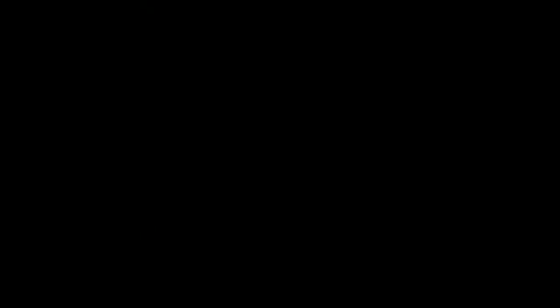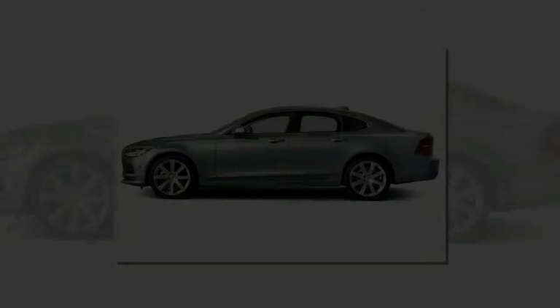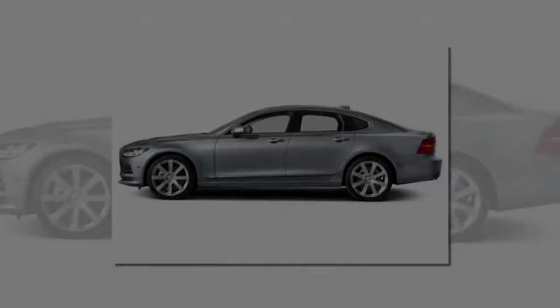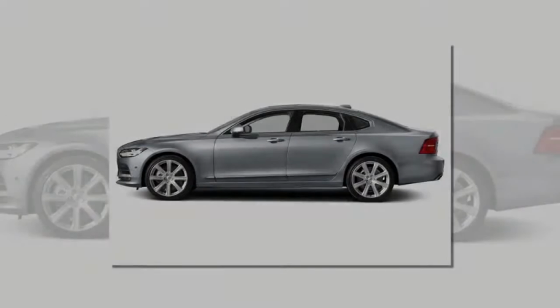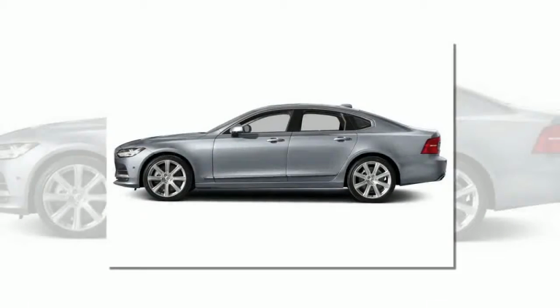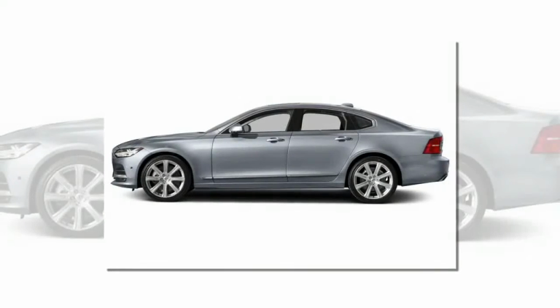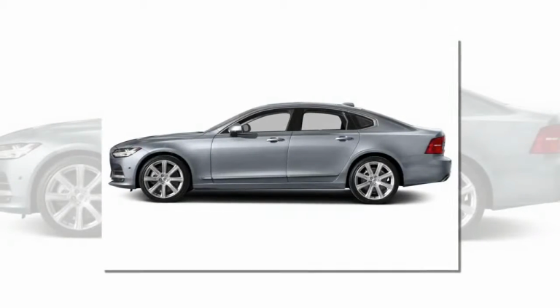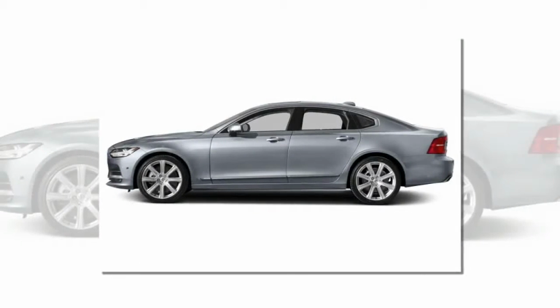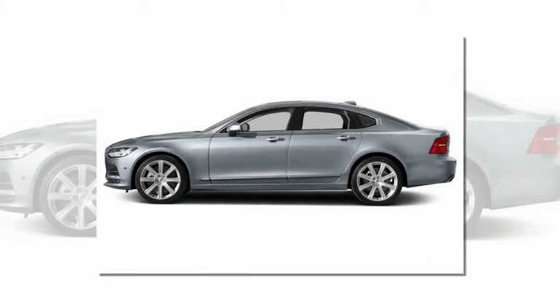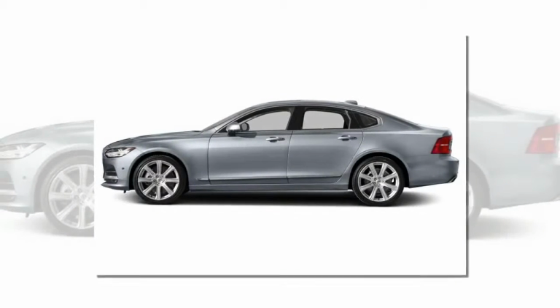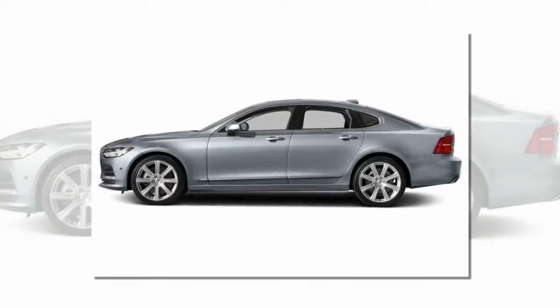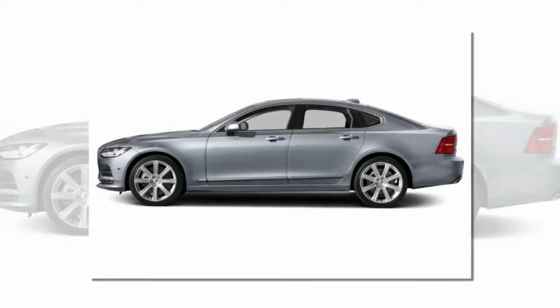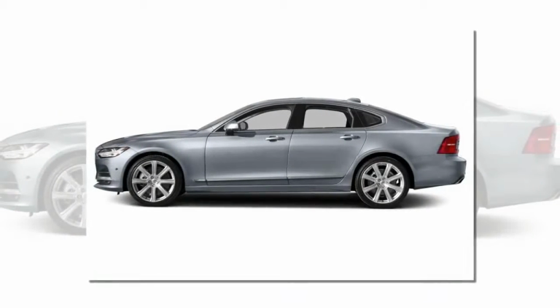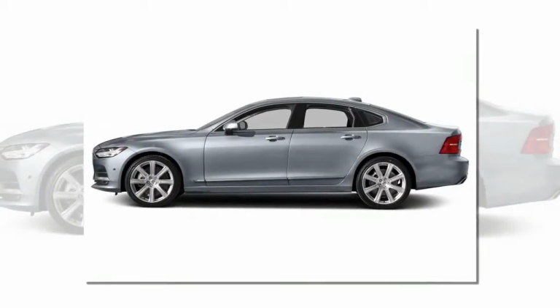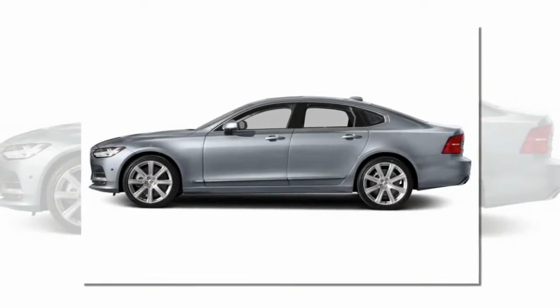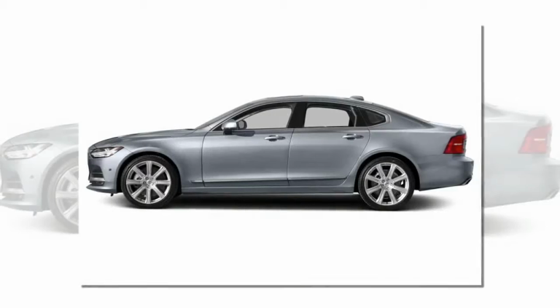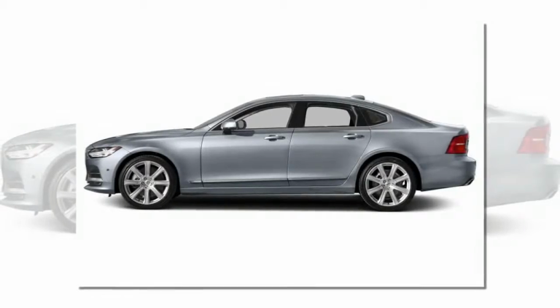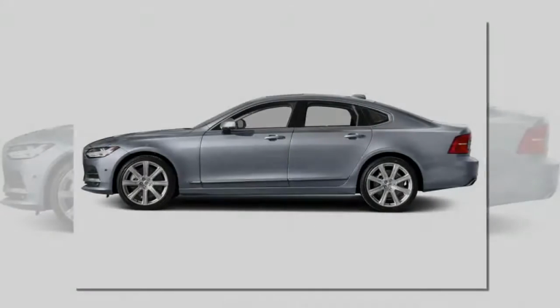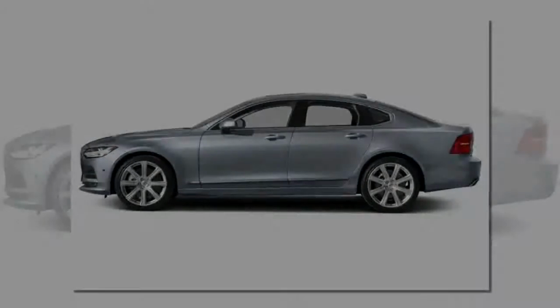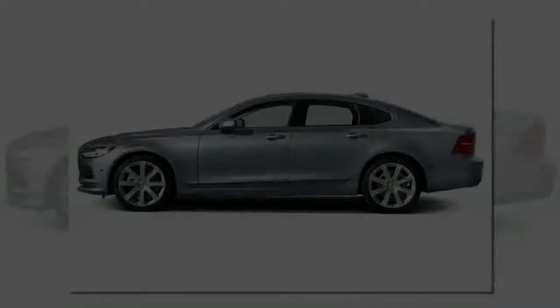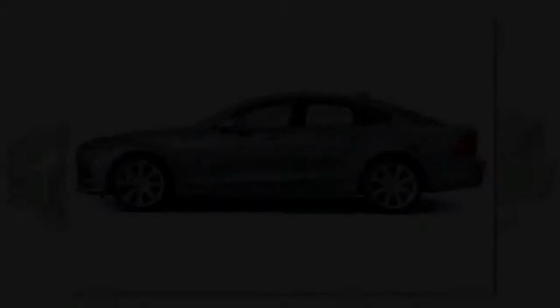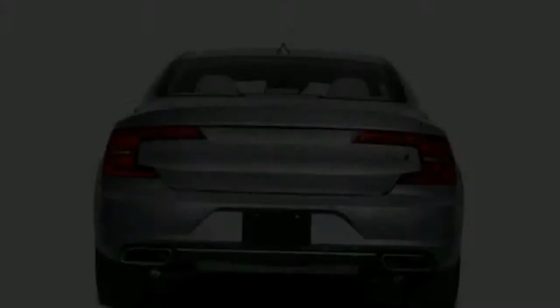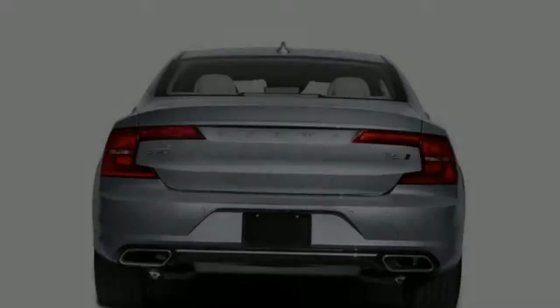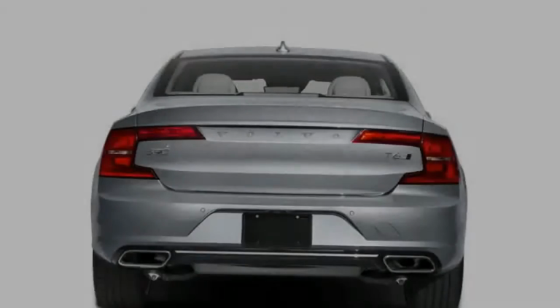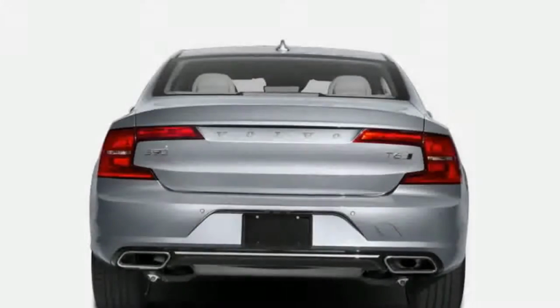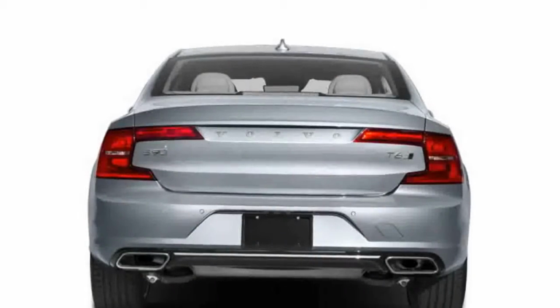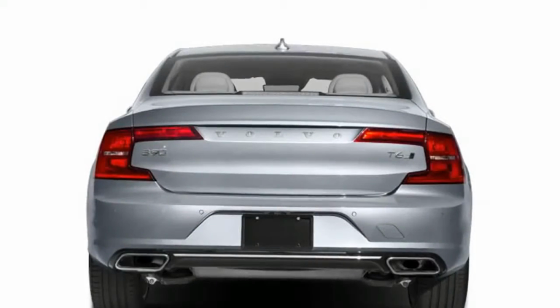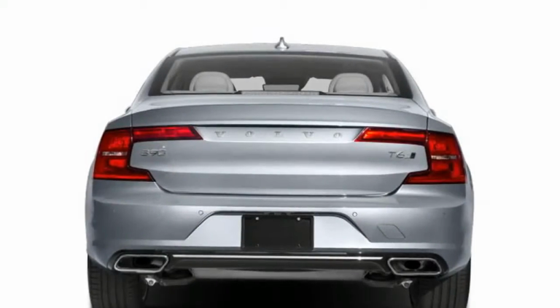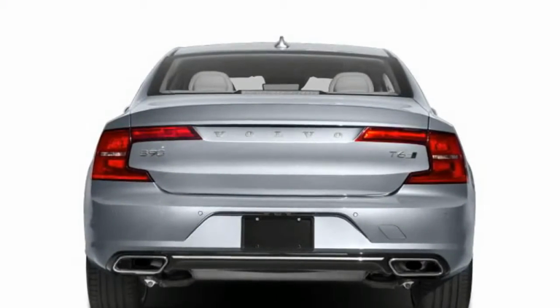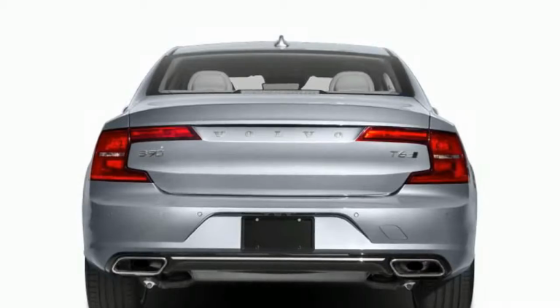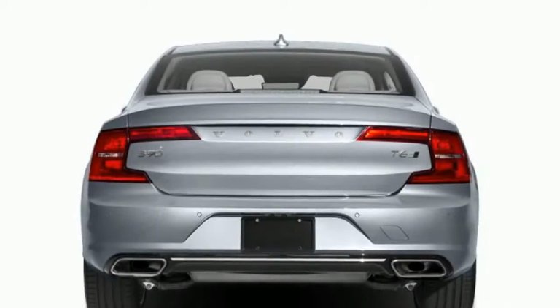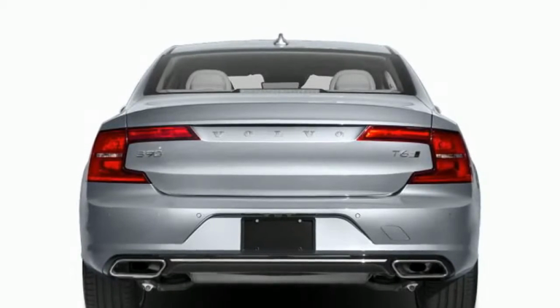Volvo said the move is meant to free up capacity for the popular XC90 crossover at the company's production line in Sweden. Standard wheelbase S90 sedans will continue to be built there for Europe.